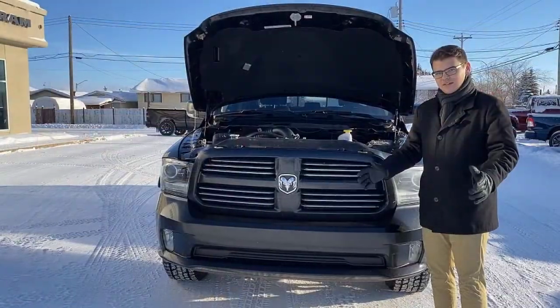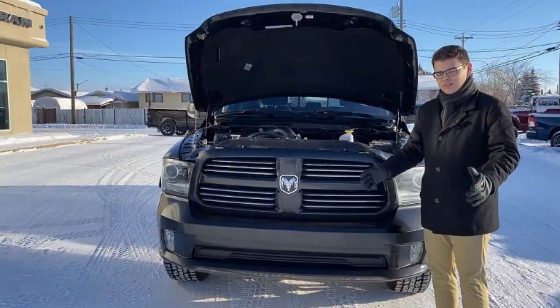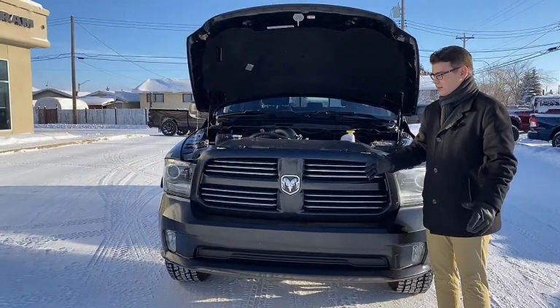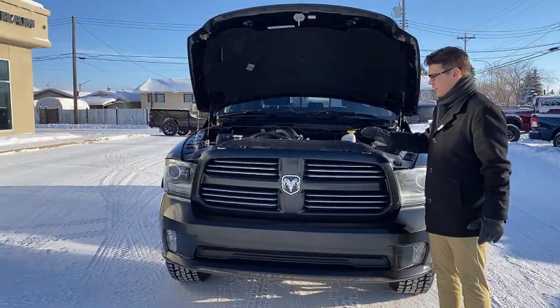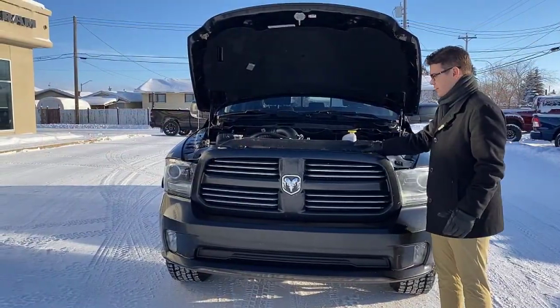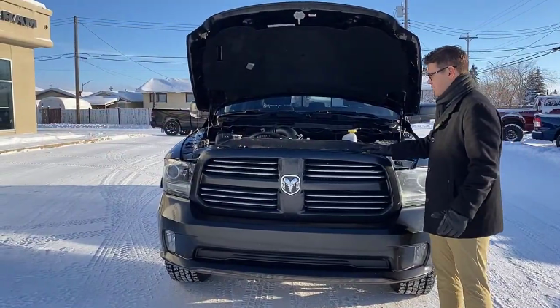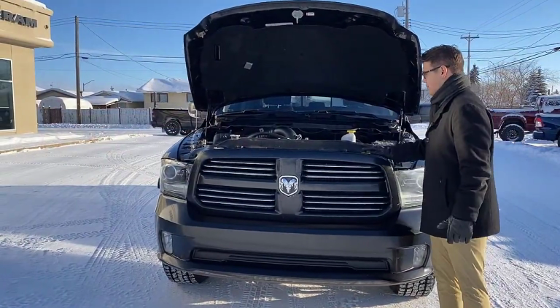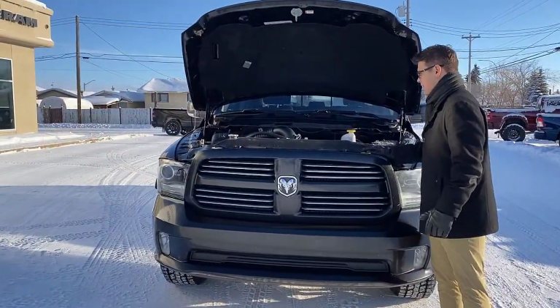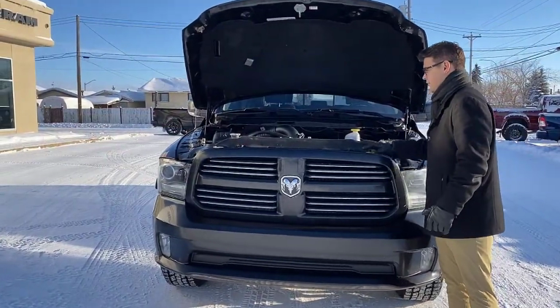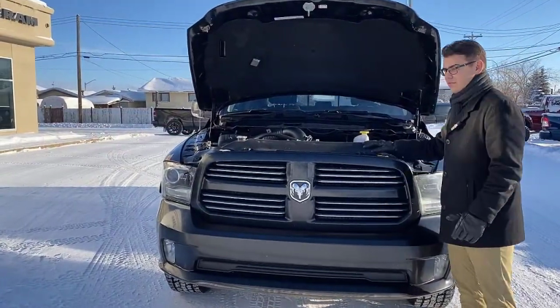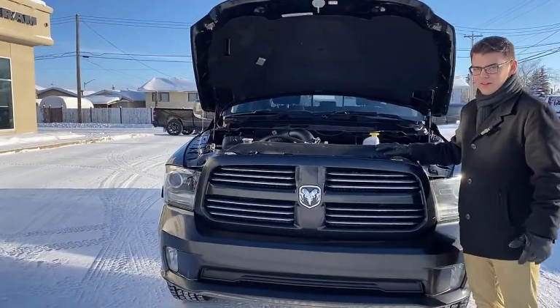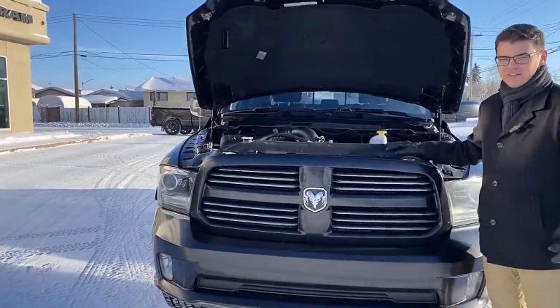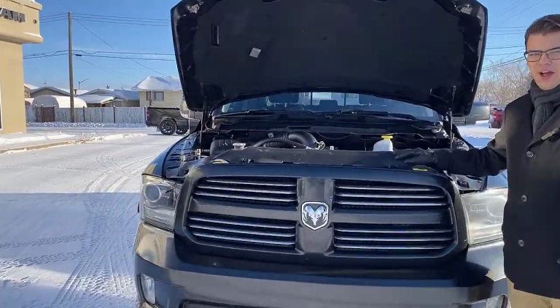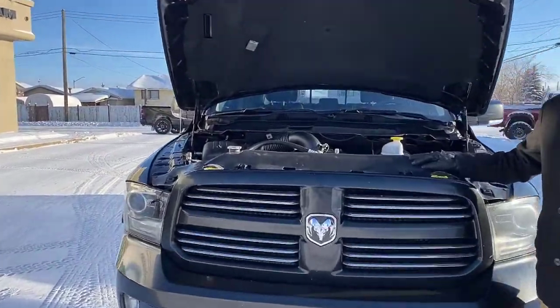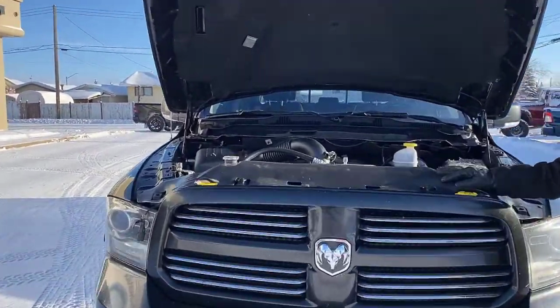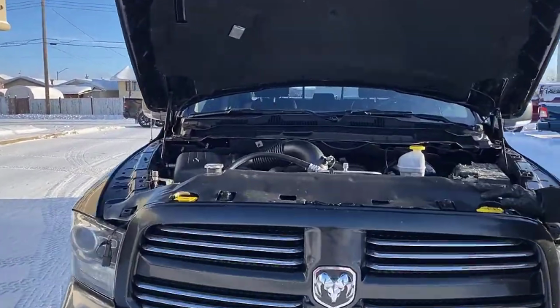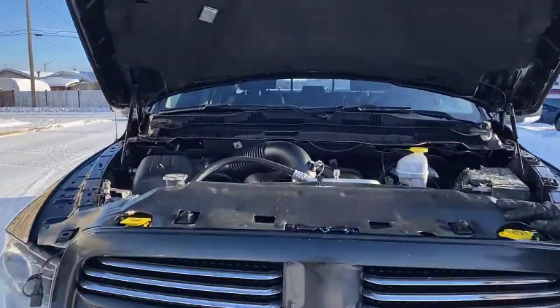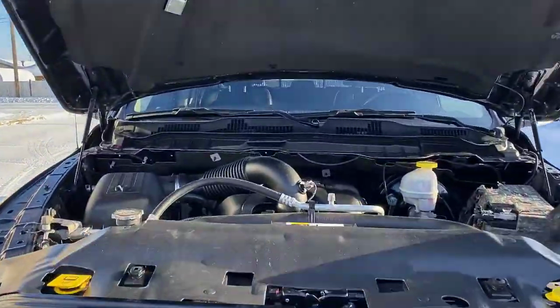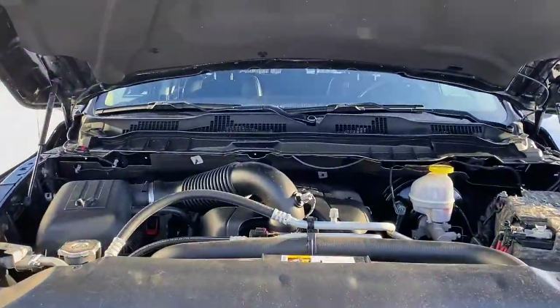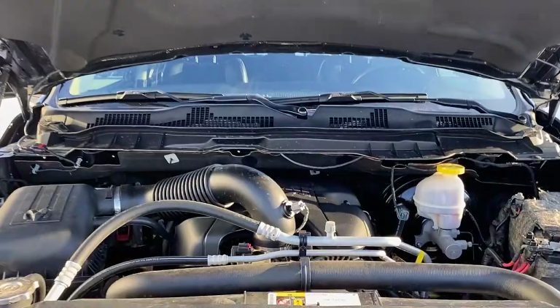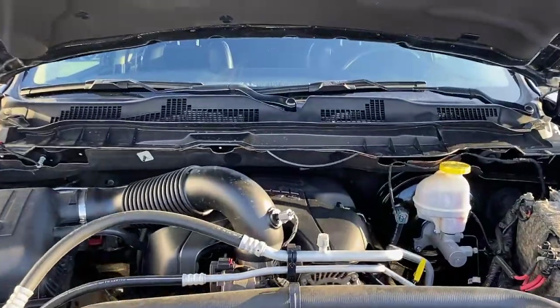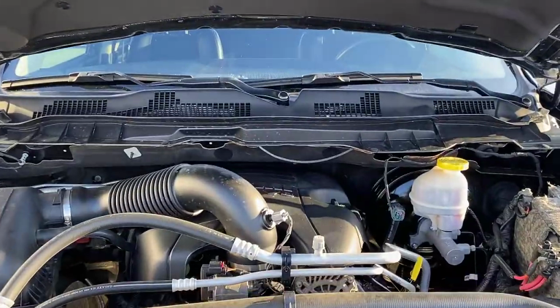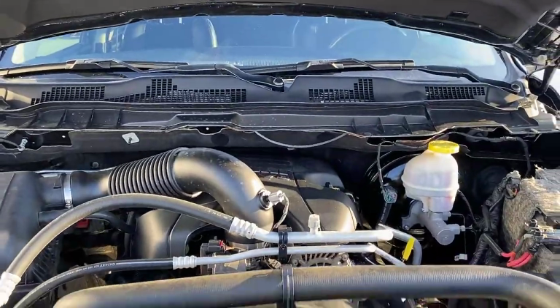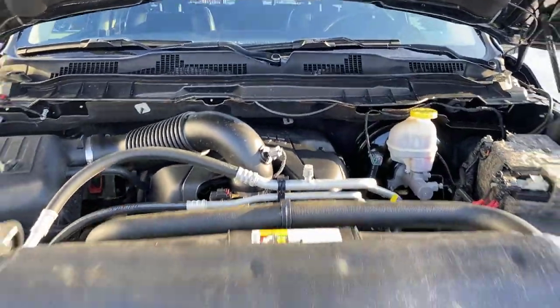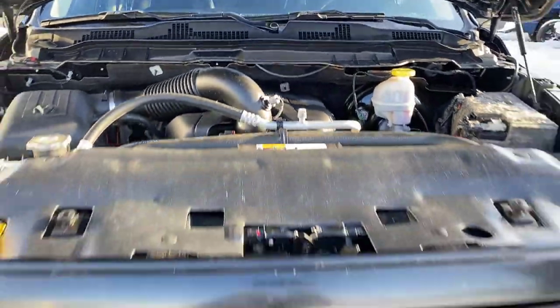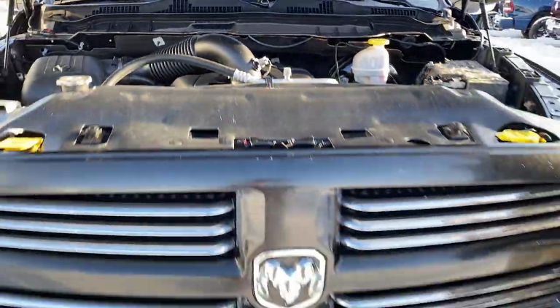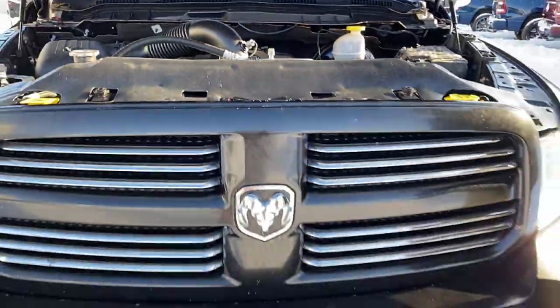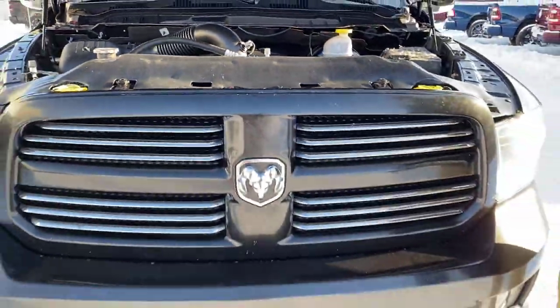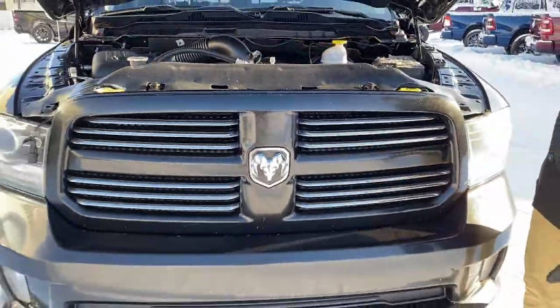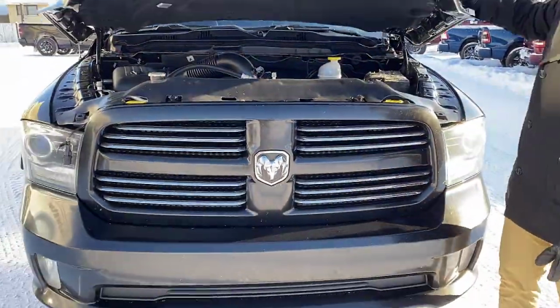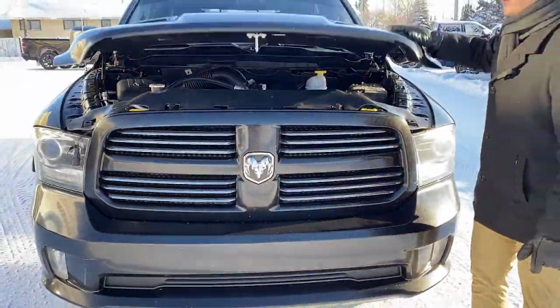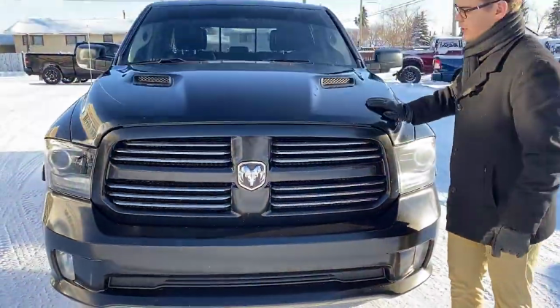Taking a look in the engine compartment, you can notice that we've got the 5.7 Hemi in here — a powerful V8. Closing and dropping down the hood.